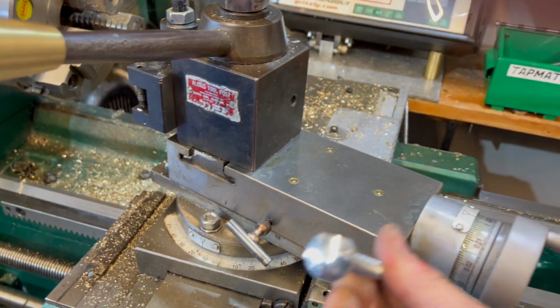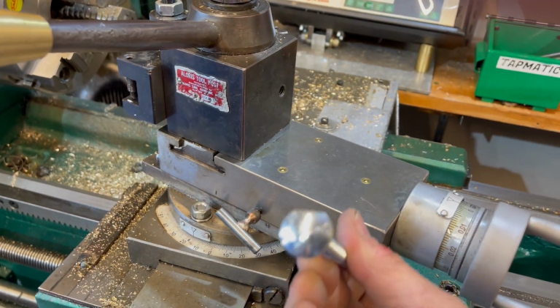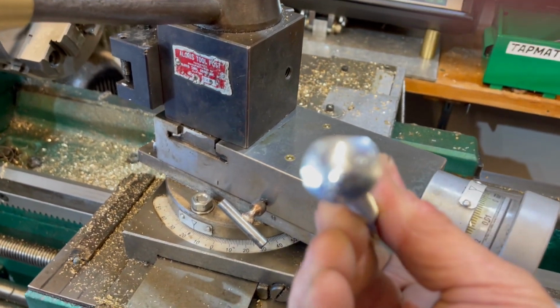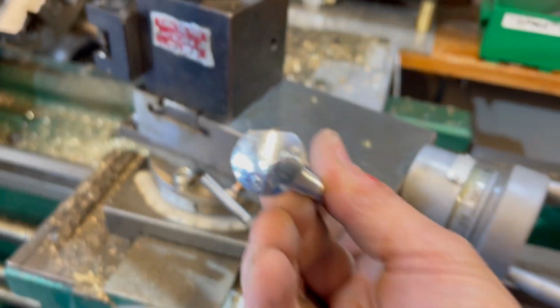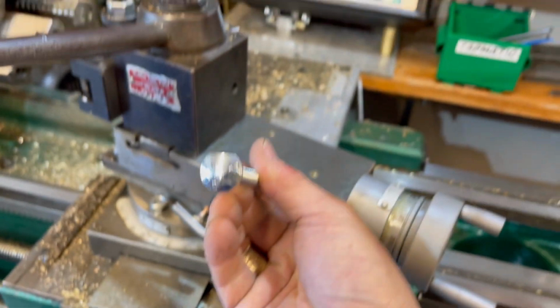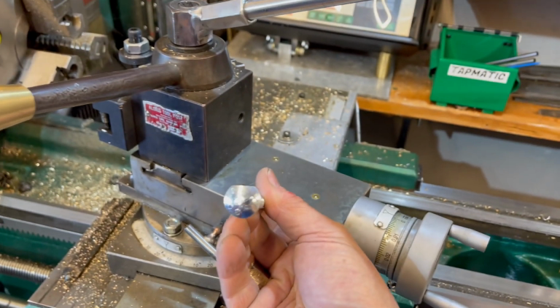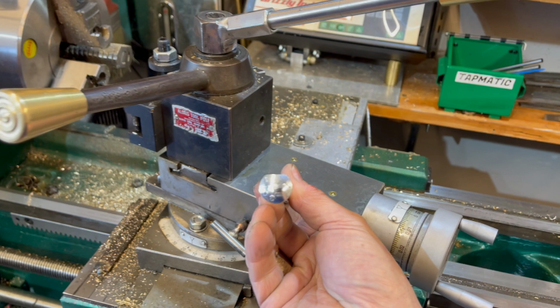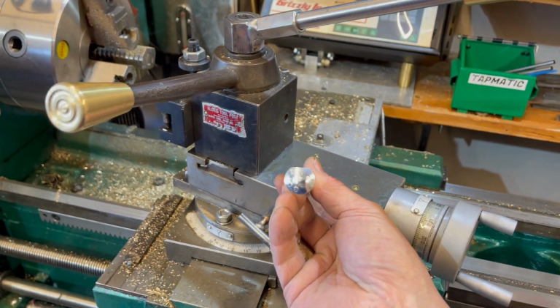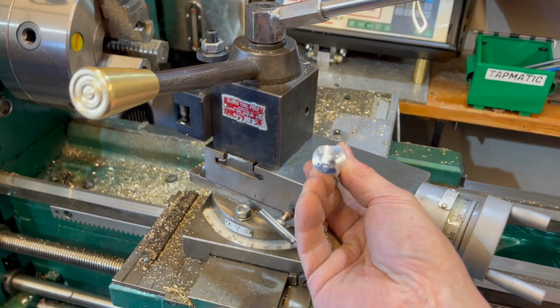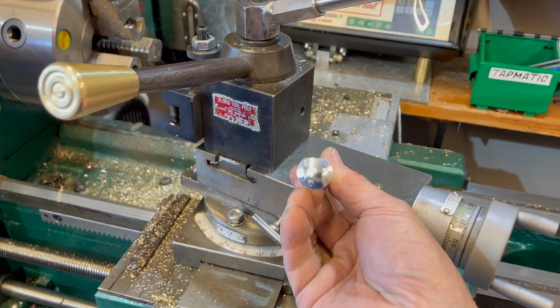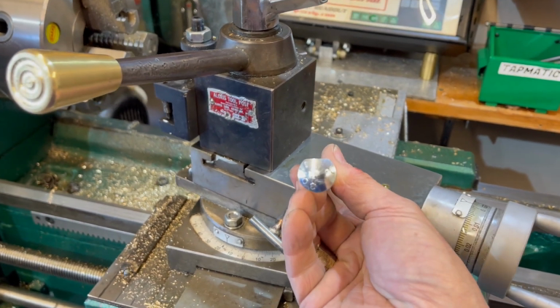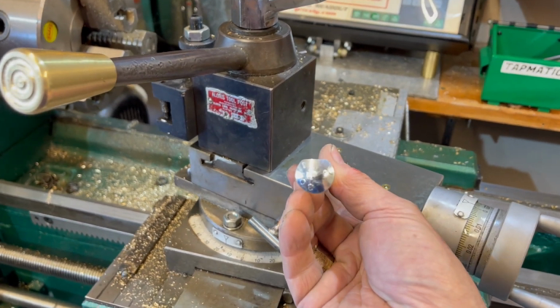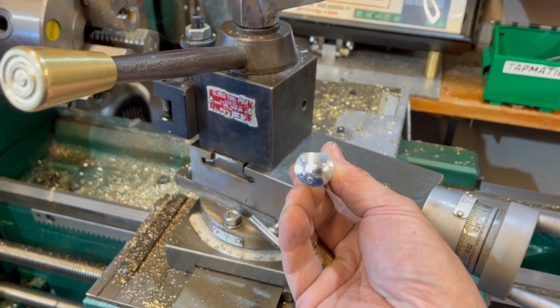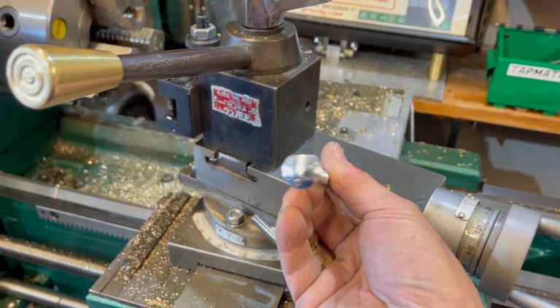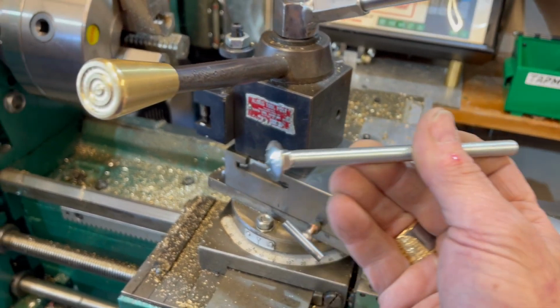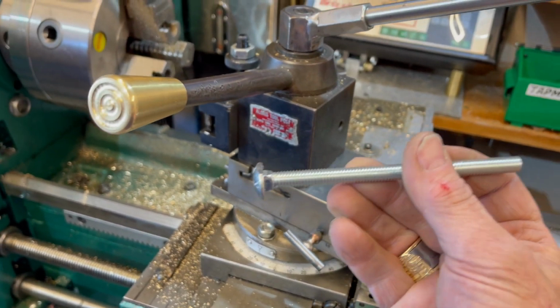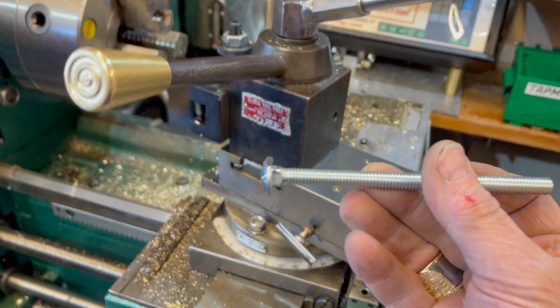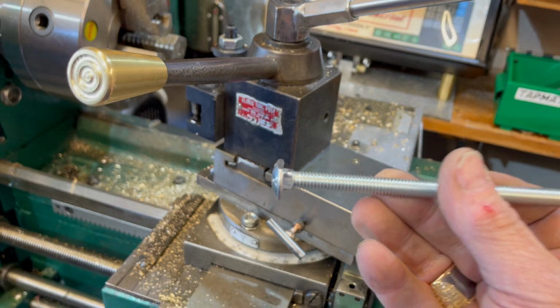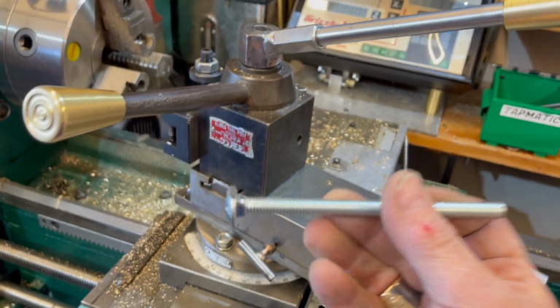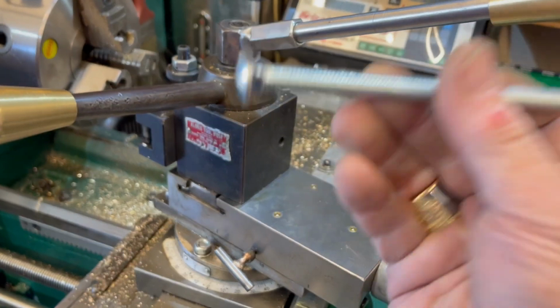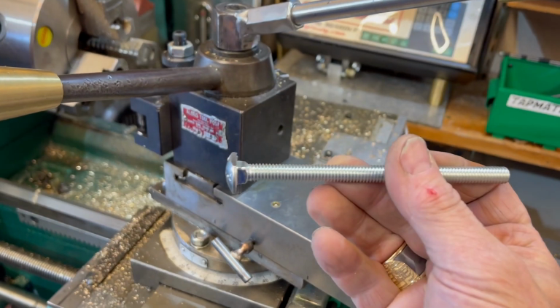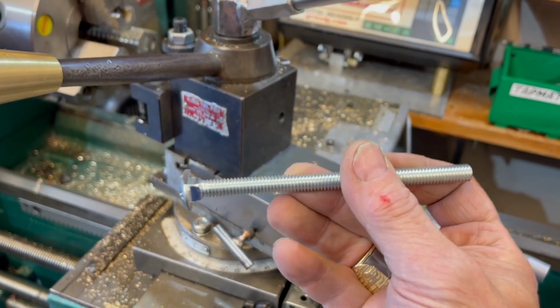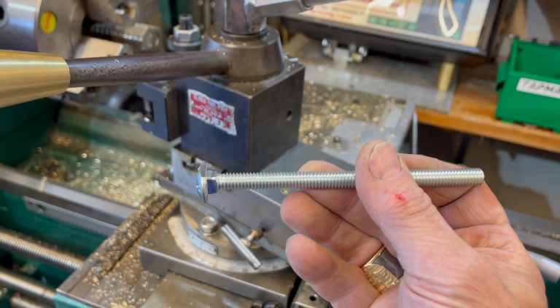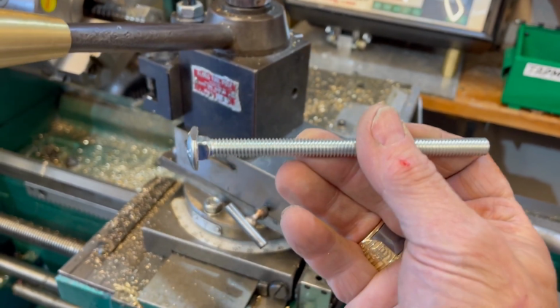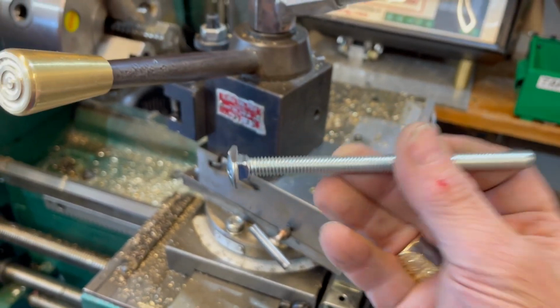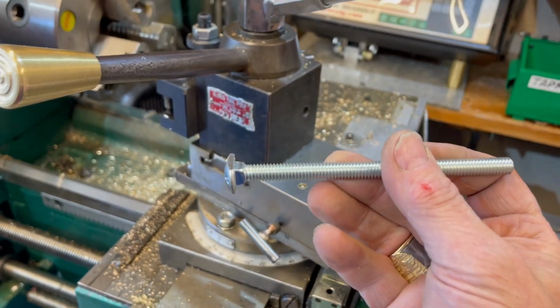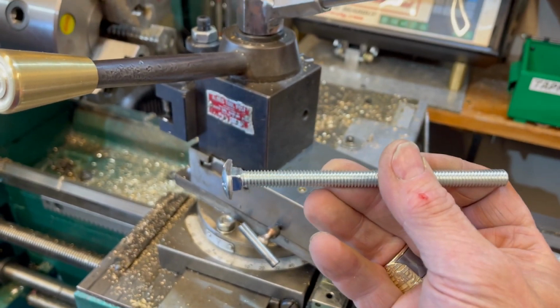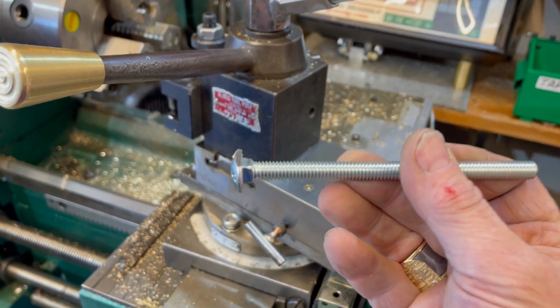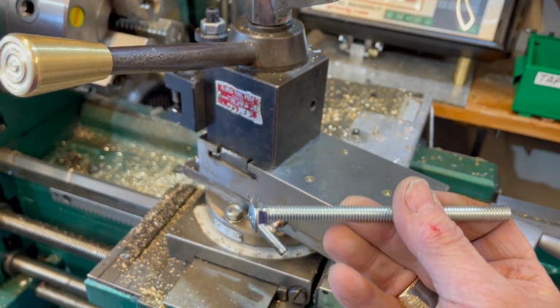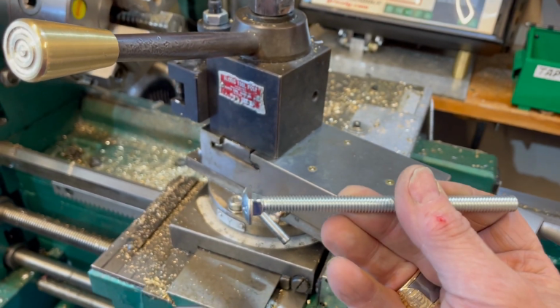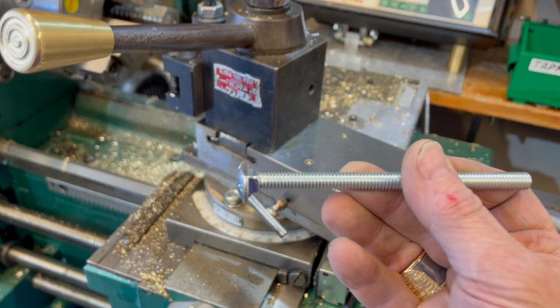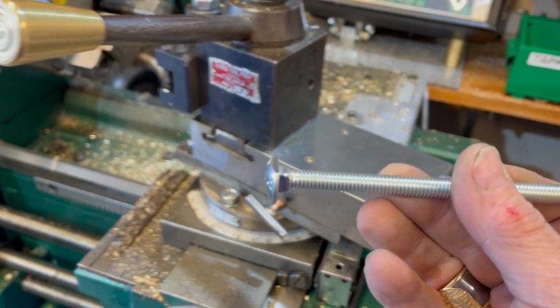Only take about a hundred thousandths off. About a hundred thousandths off — 5/16ths. You can order grade 8 carriage bolts from Amazon. These are just grade 2, but you put grade 8 in there, it's not moving.